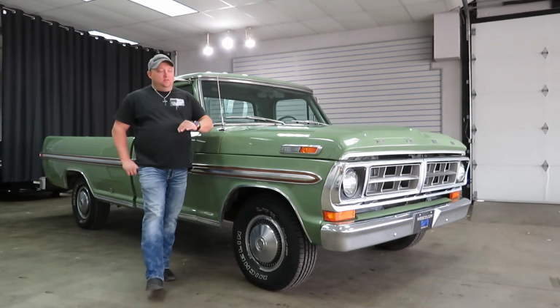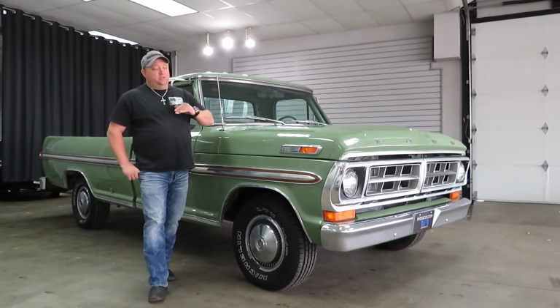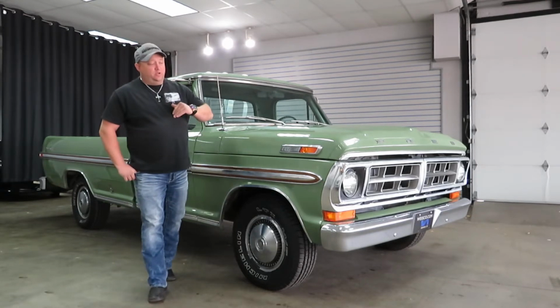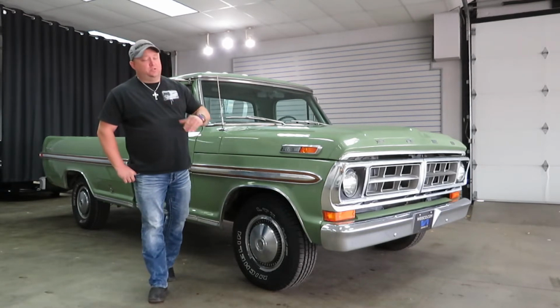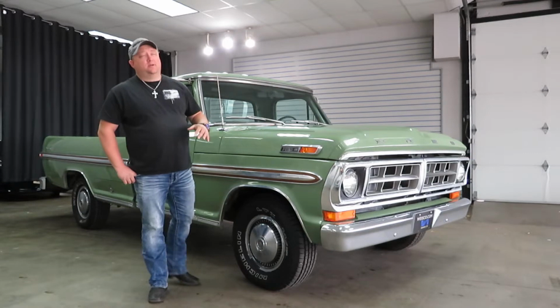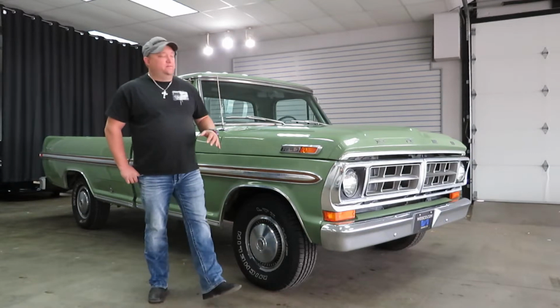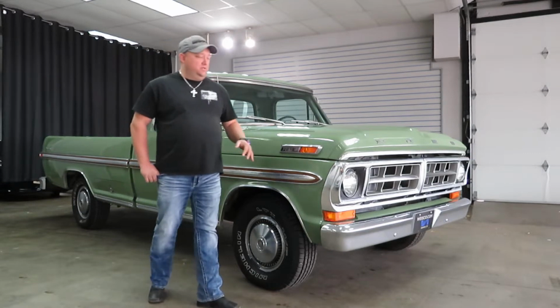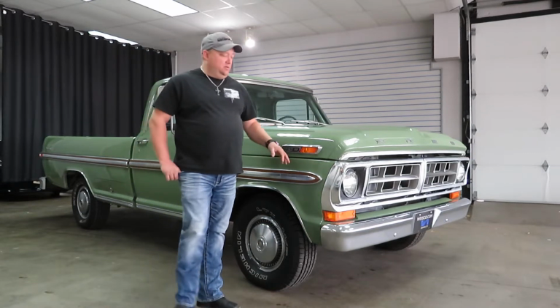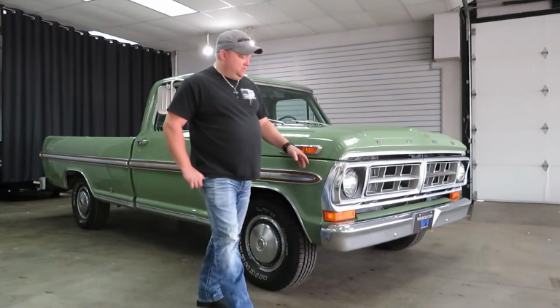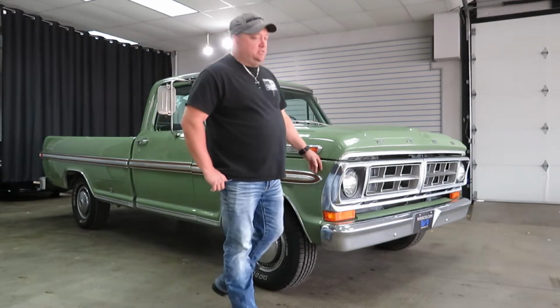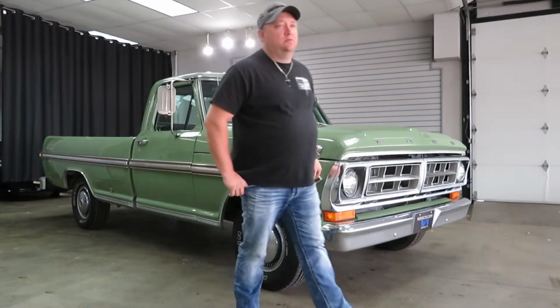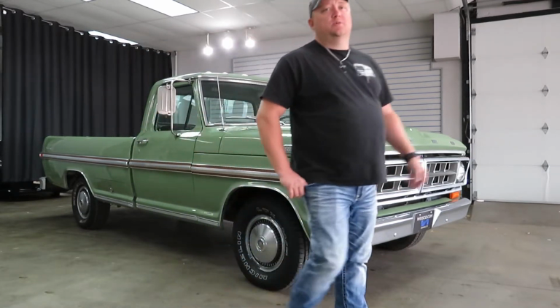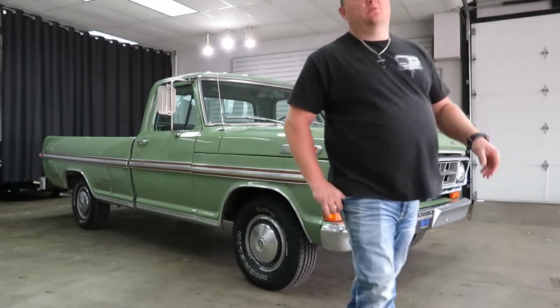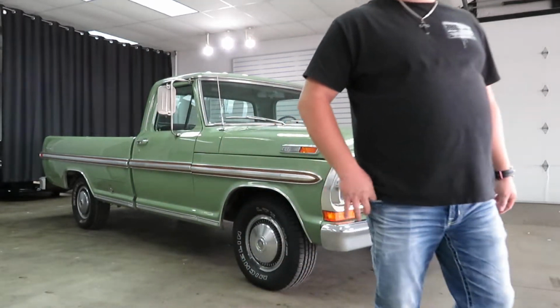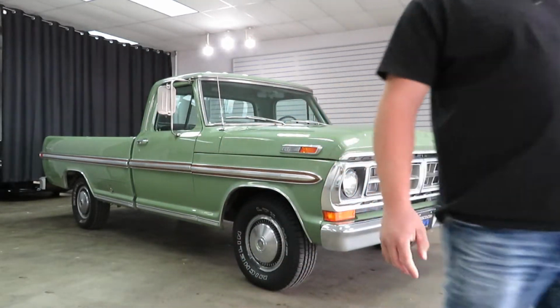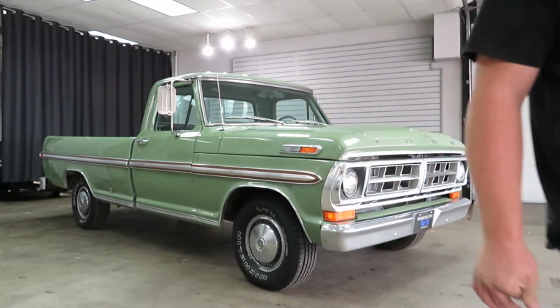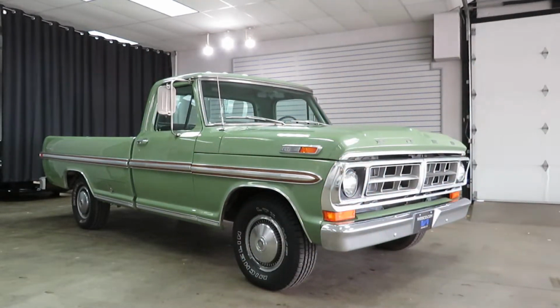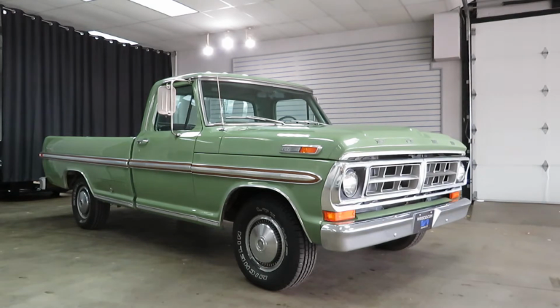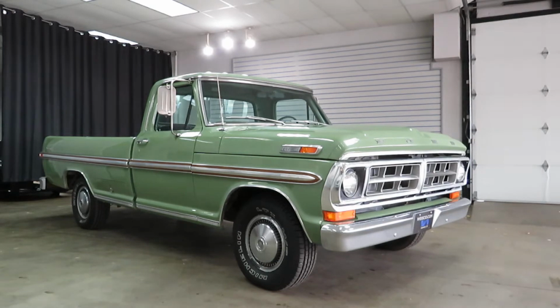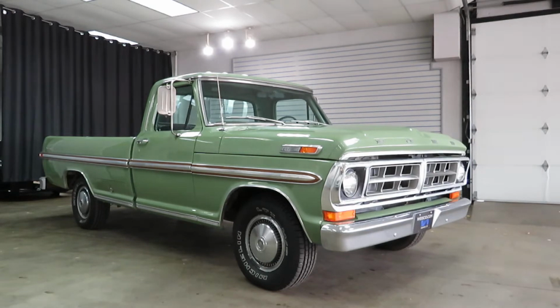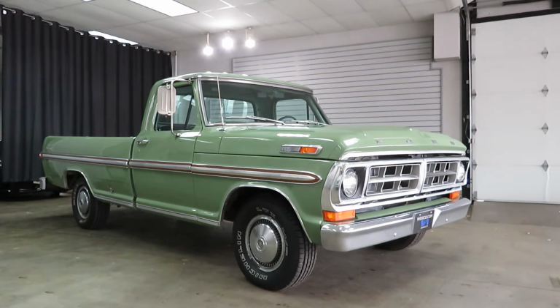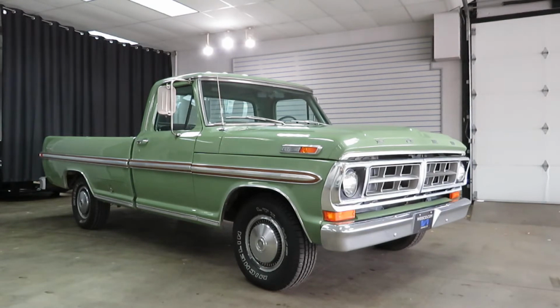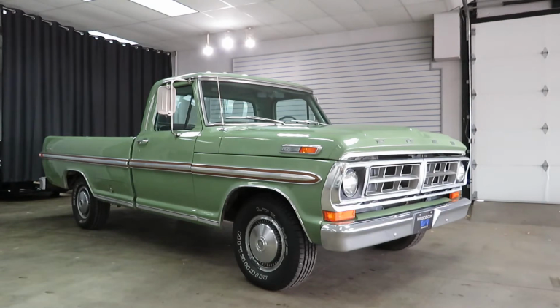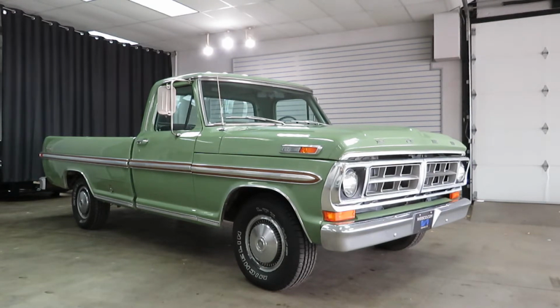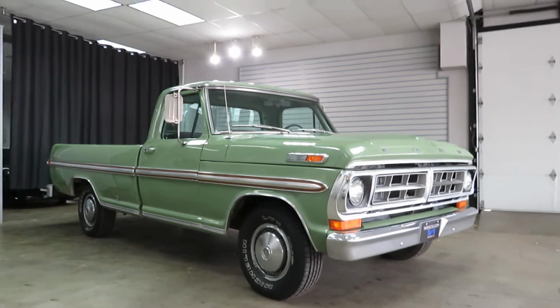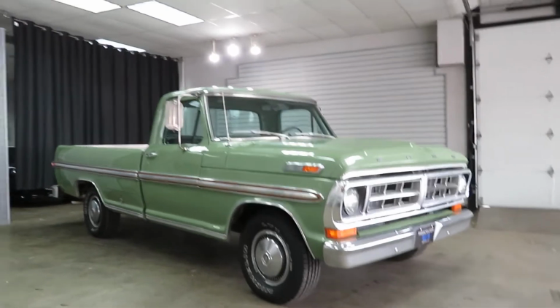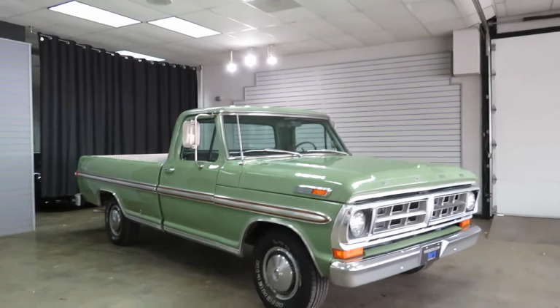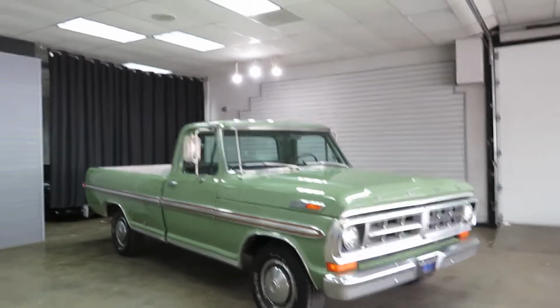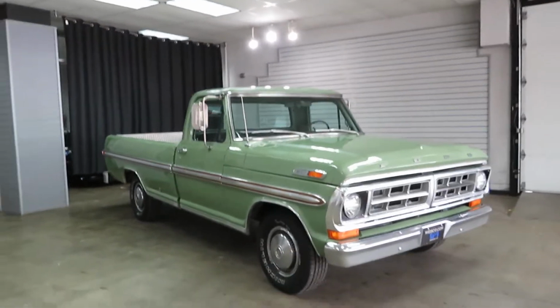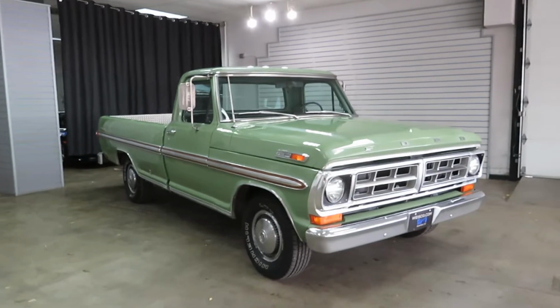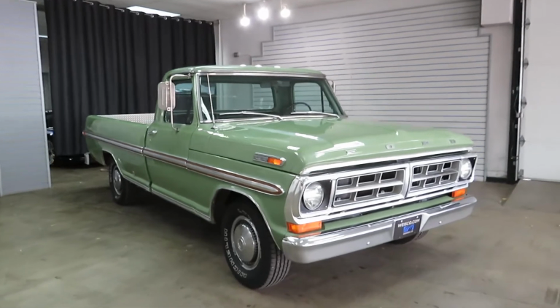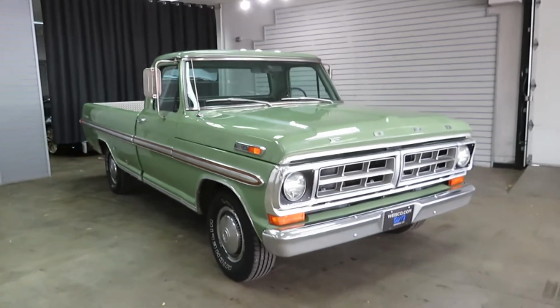This truck is pretty original. You're not going to find one this clean — they don't exist. They are mostly all rusted up and gone by now. This one in particular is super clean. It holds its original stock motor with it still.